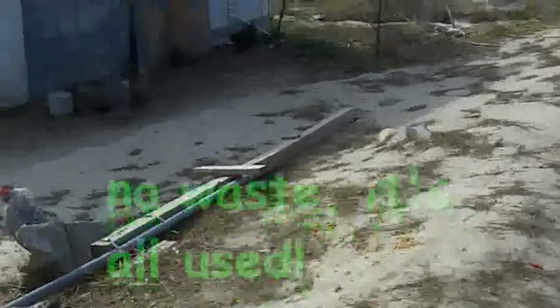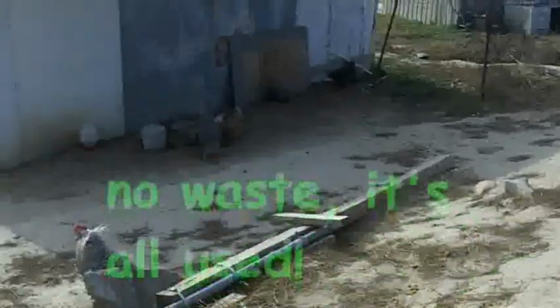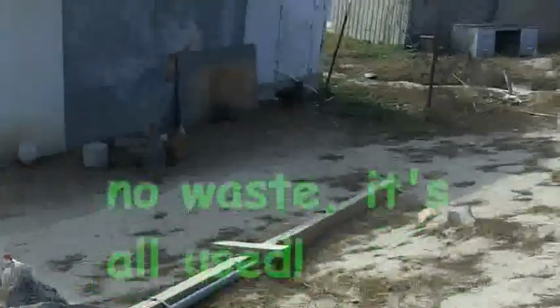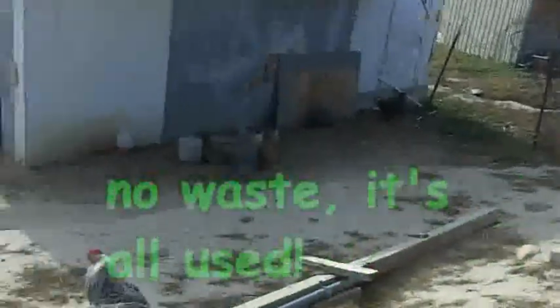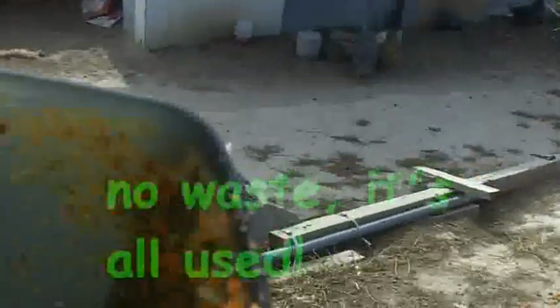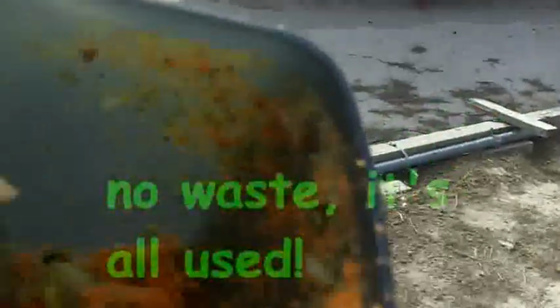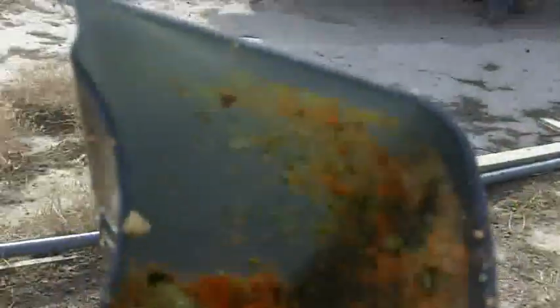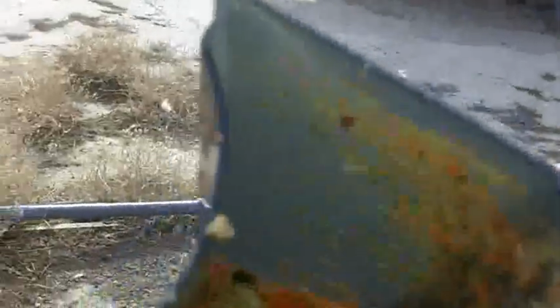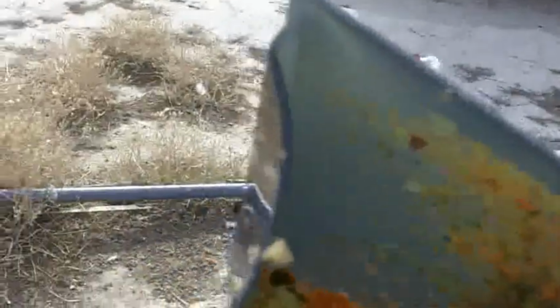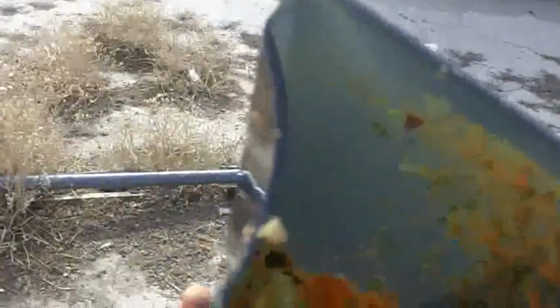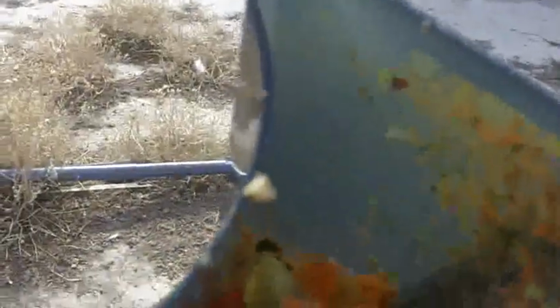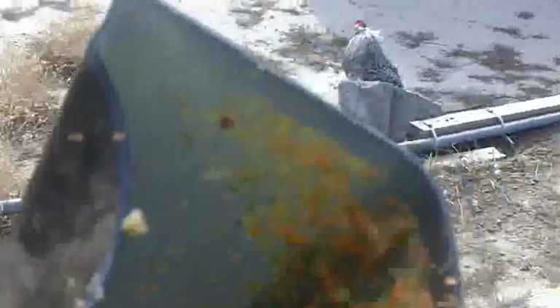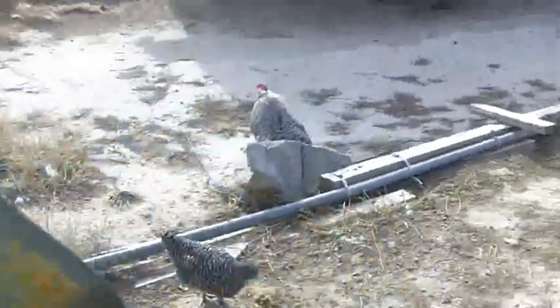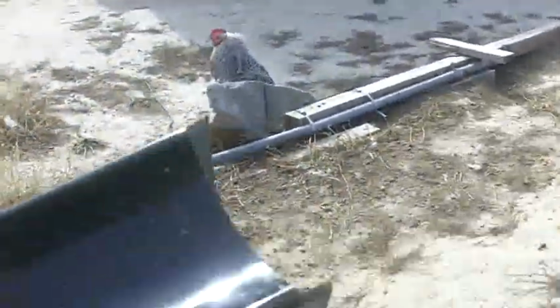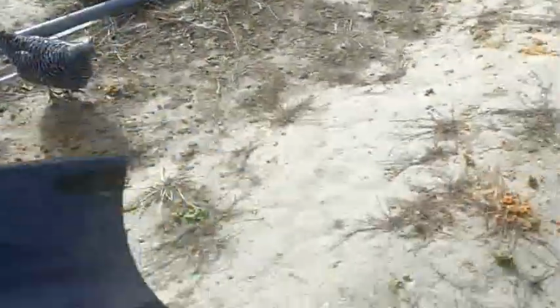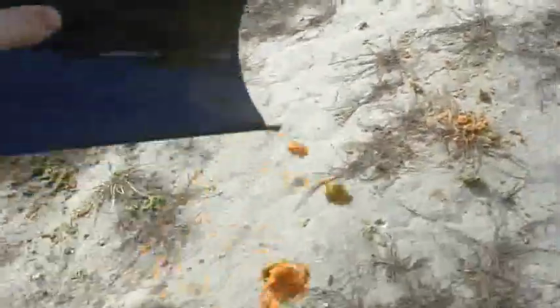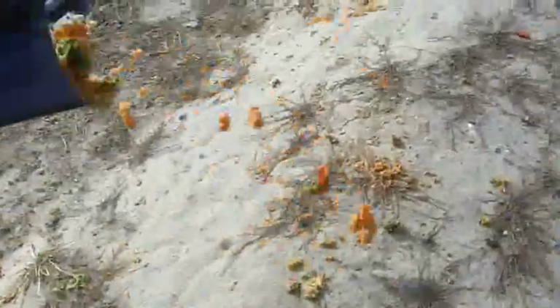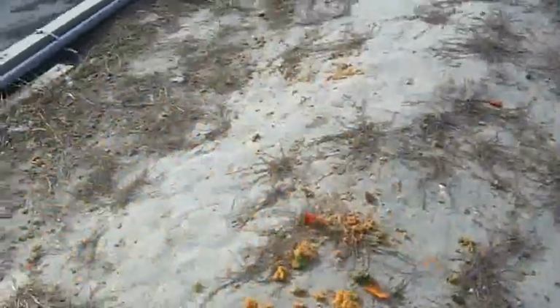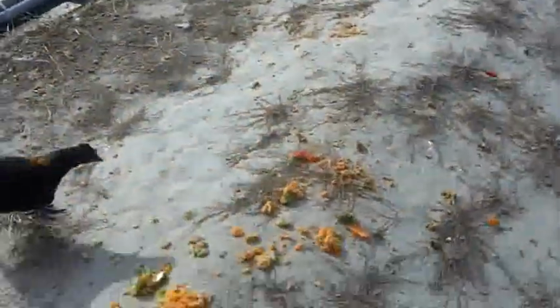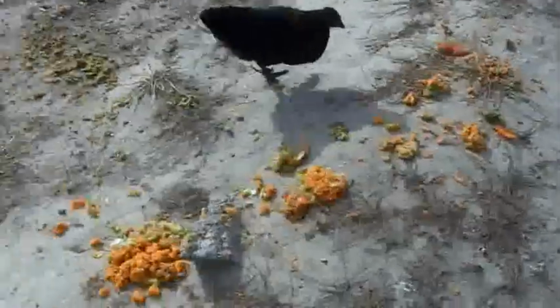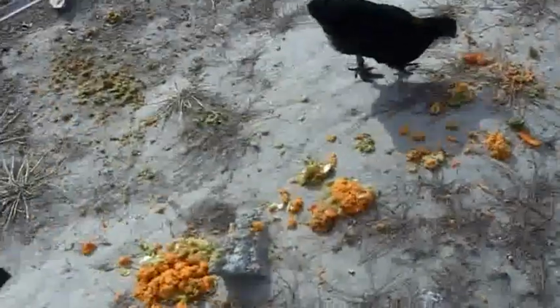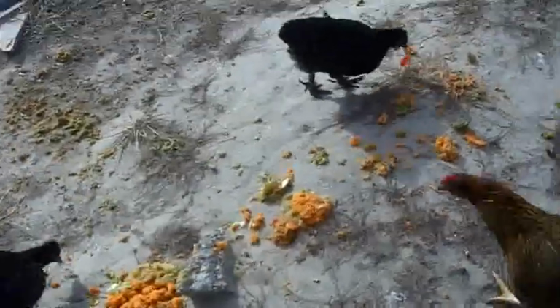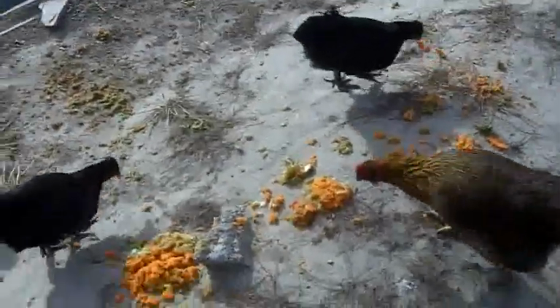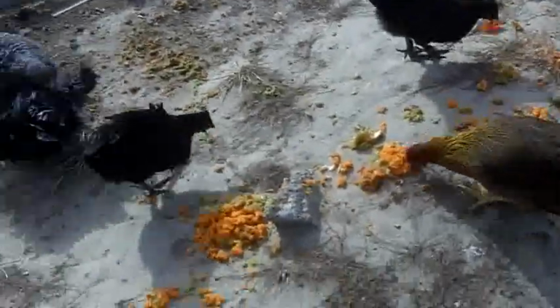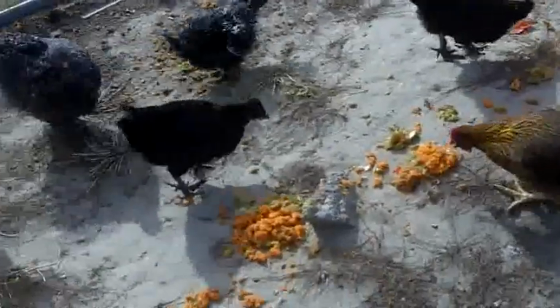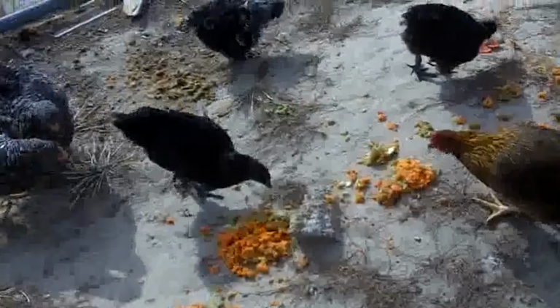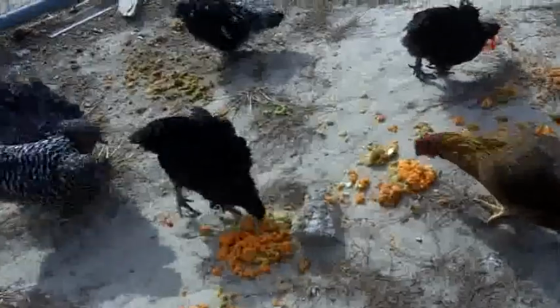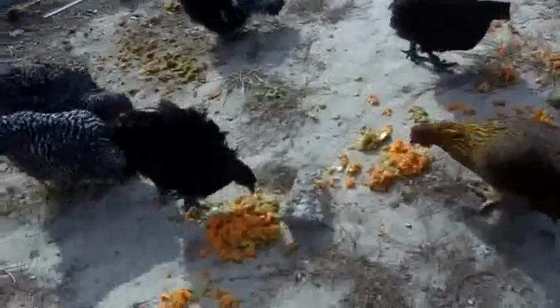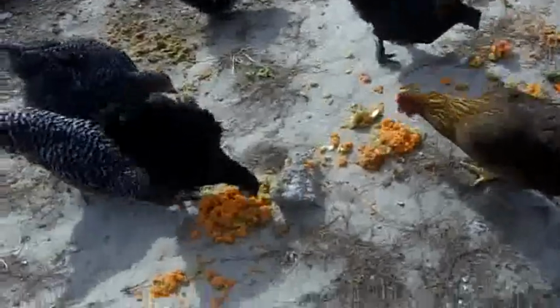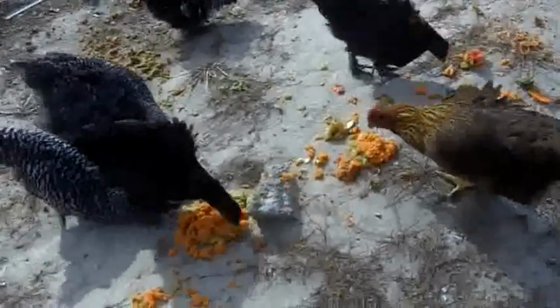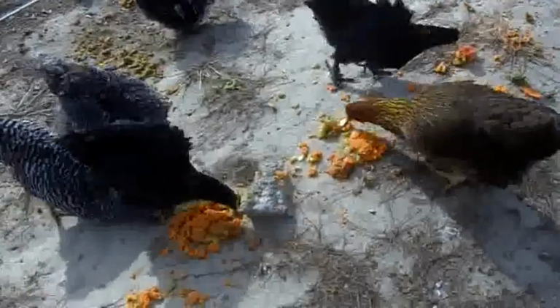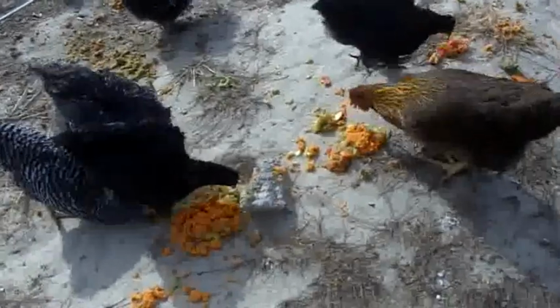An added benefit is you have this pulp left over from the juicing process, and our free-range chickens just come and get it. They love it, so nothing's wasted.